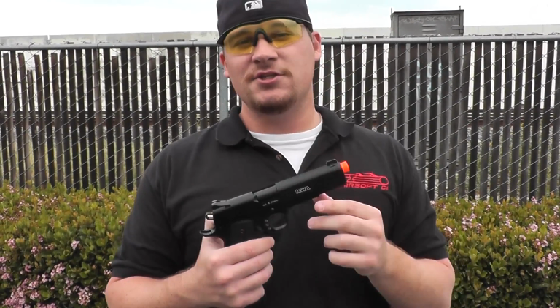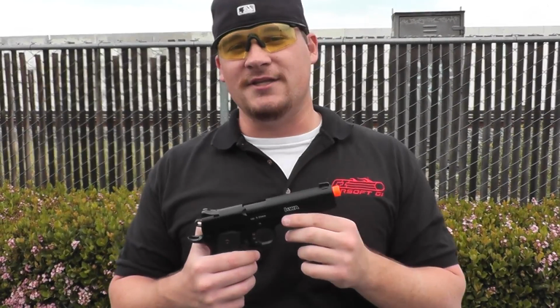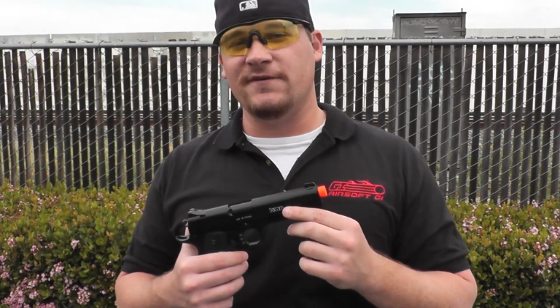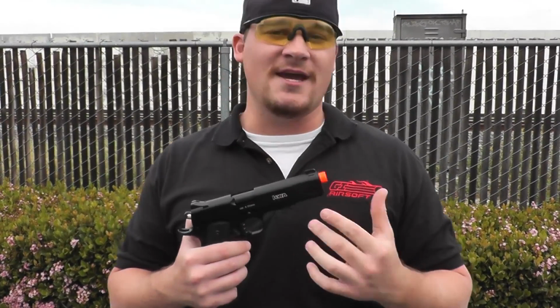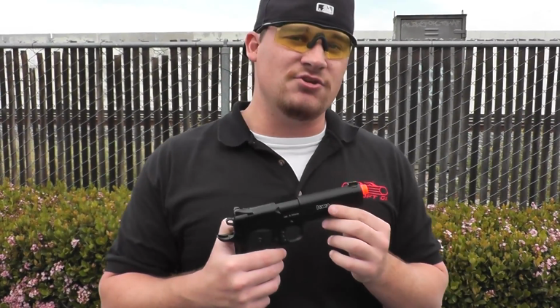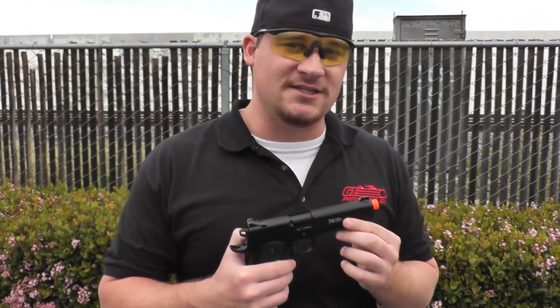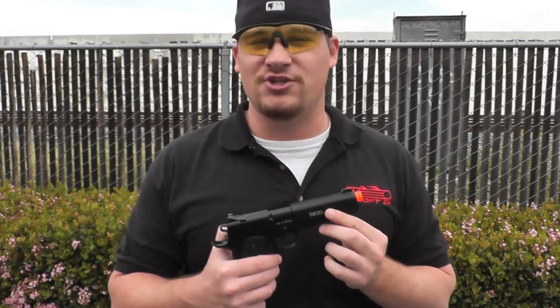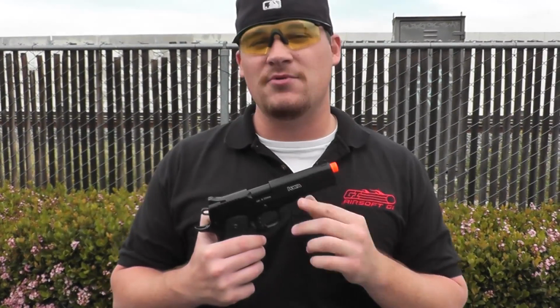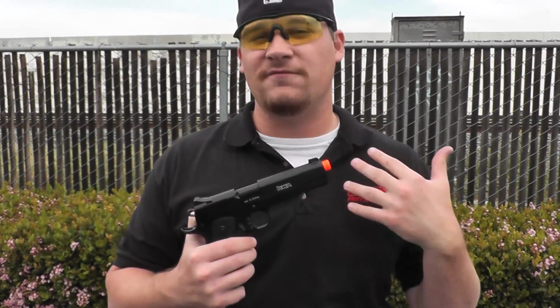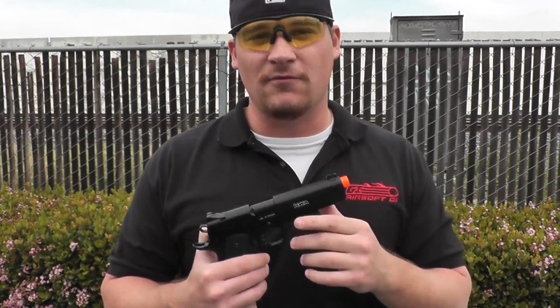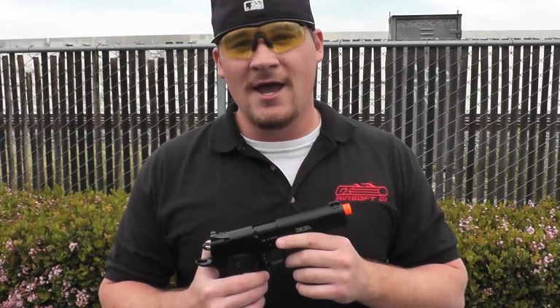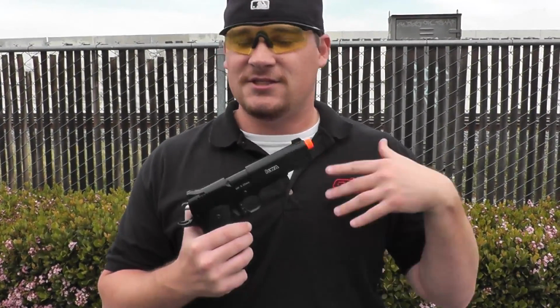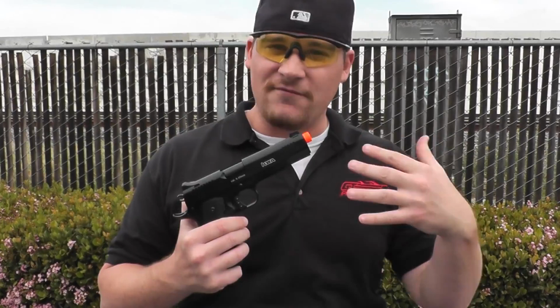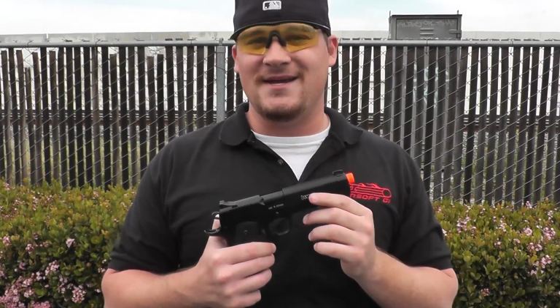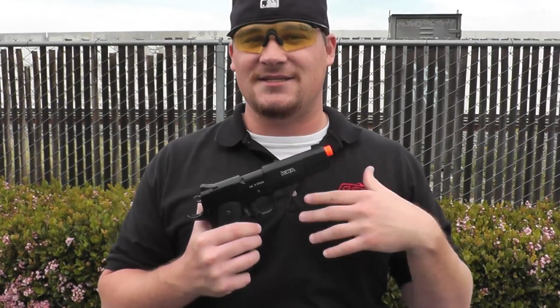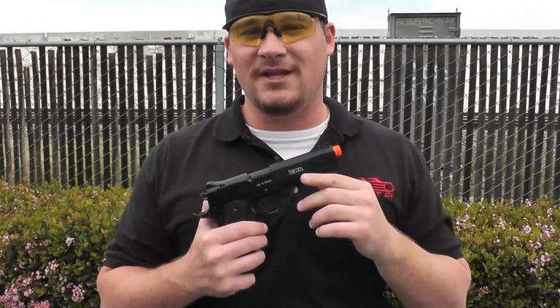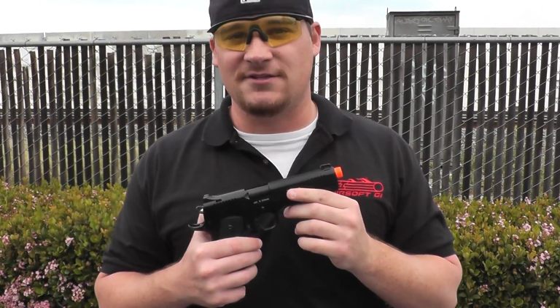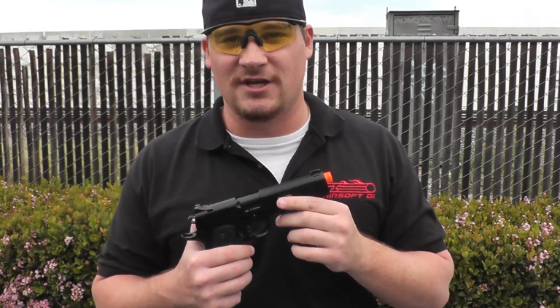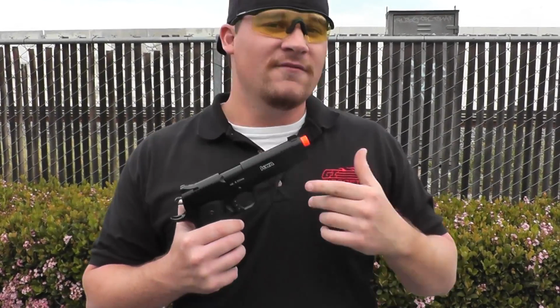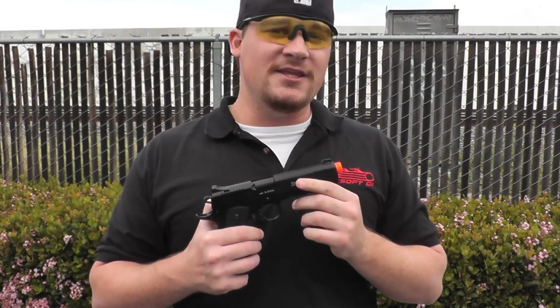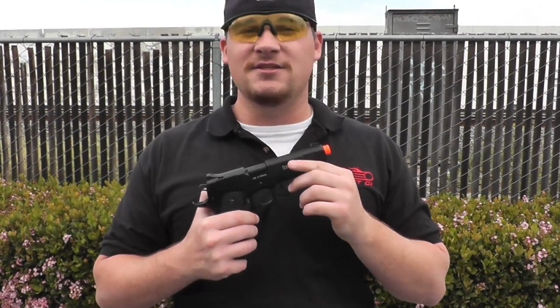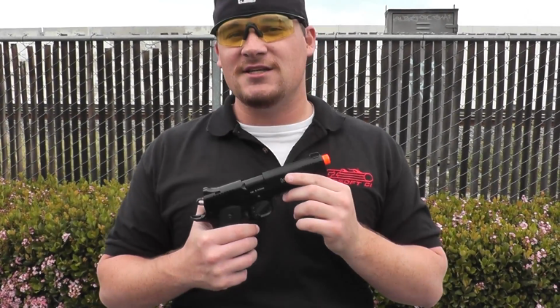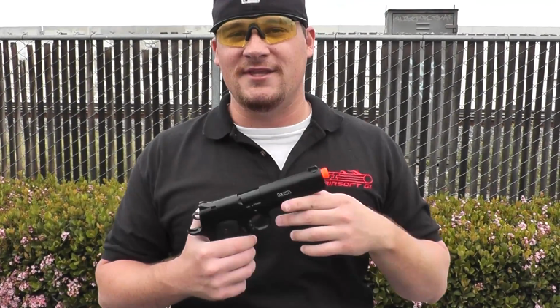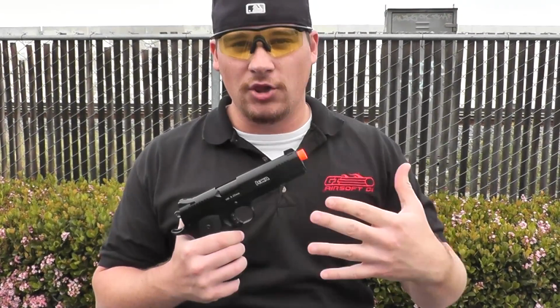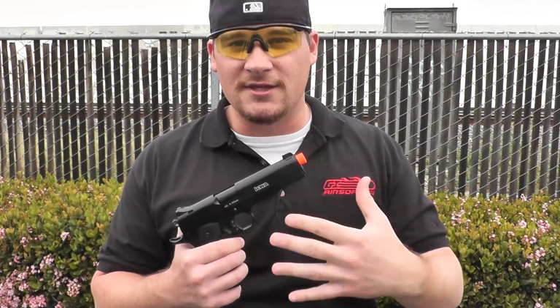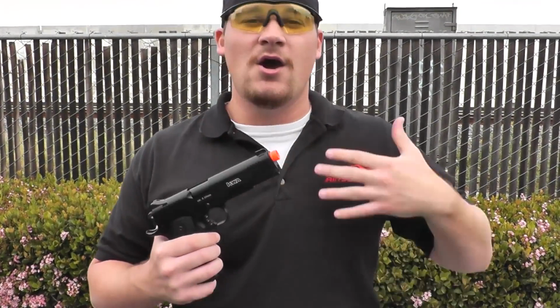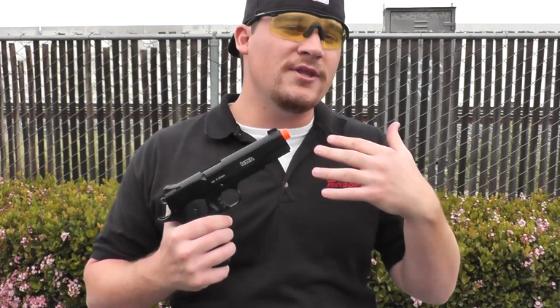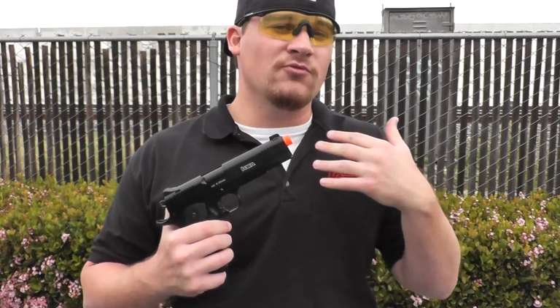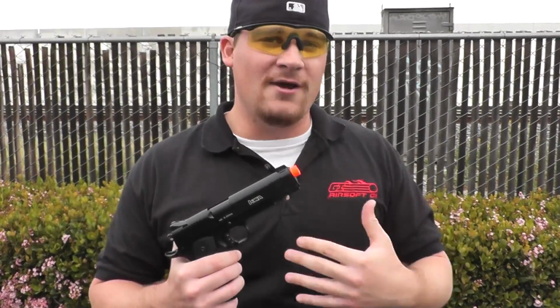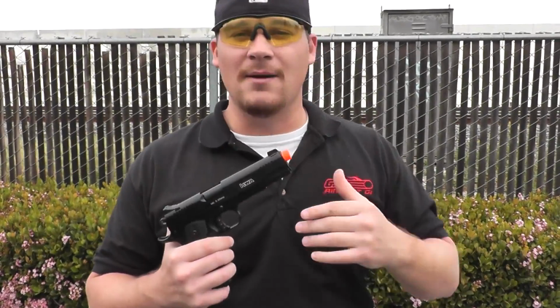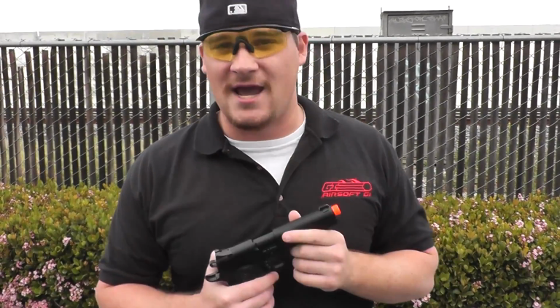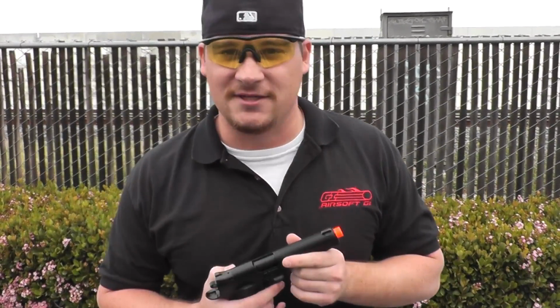Internally, it does feature the NS2 gas system which KWA is famous for, specifically because it's extremely gas efficient. Finally, the gun does come with an included 21 round double stack magazine.